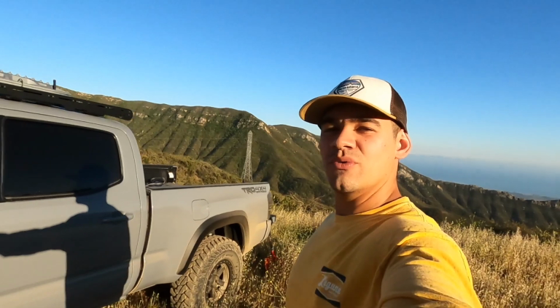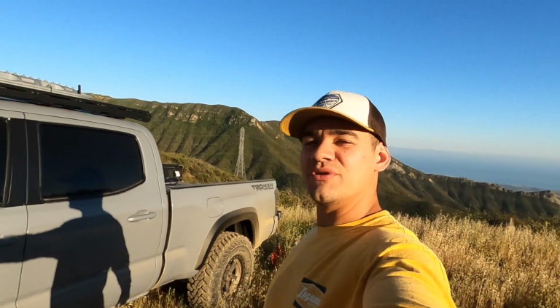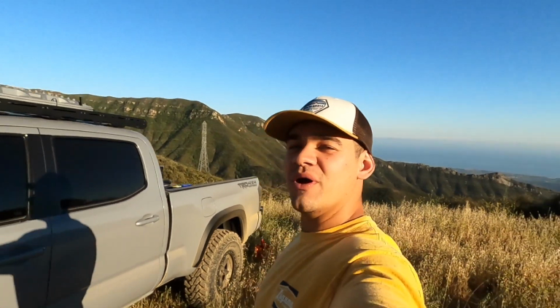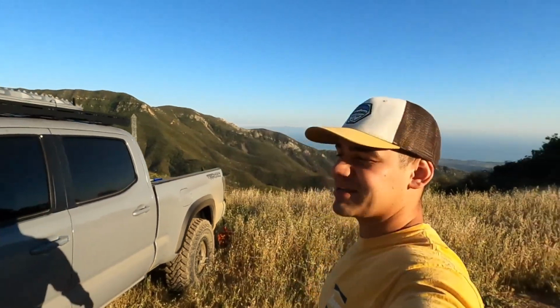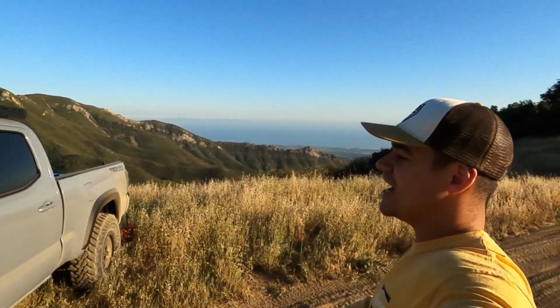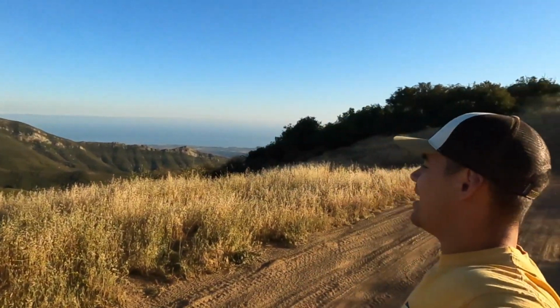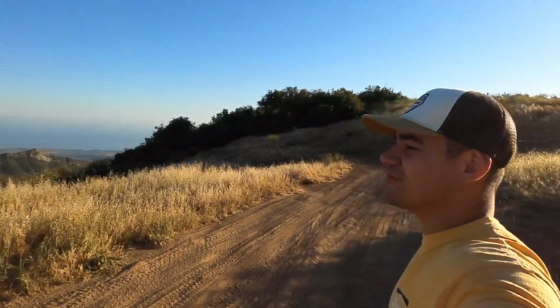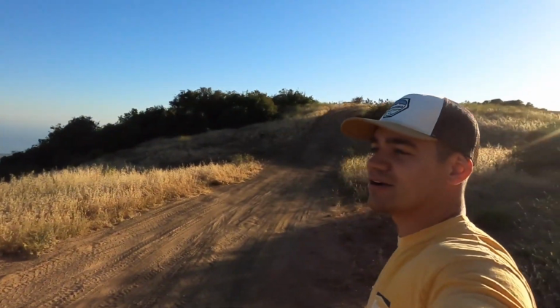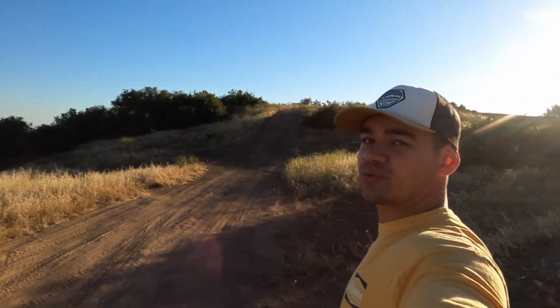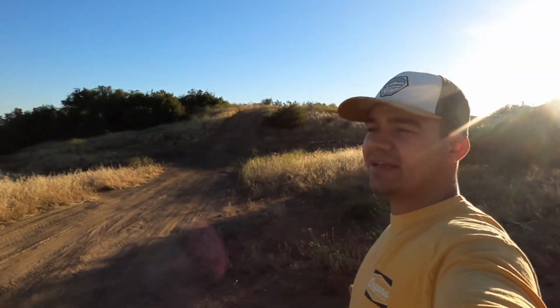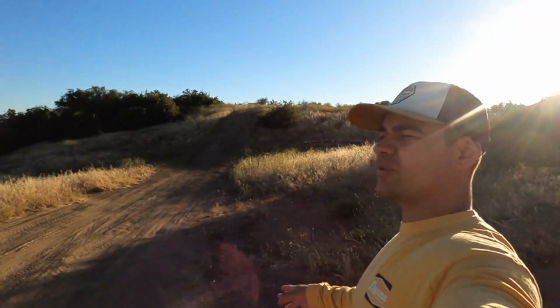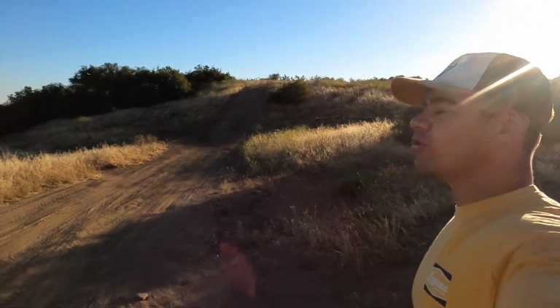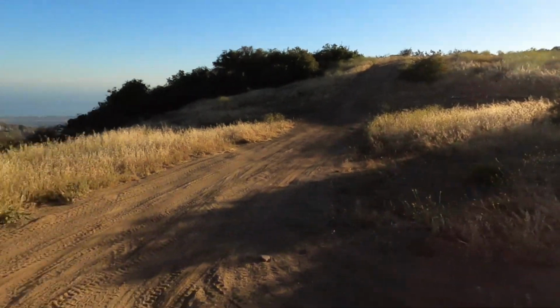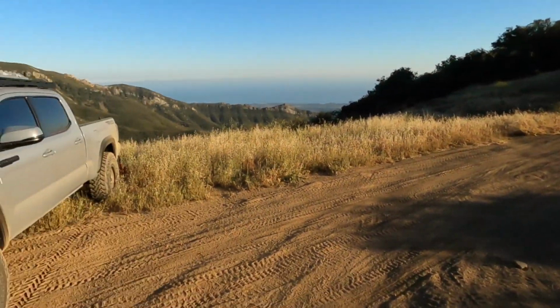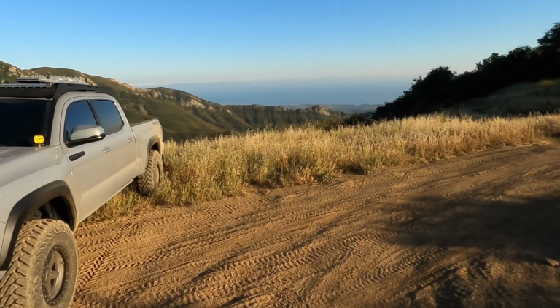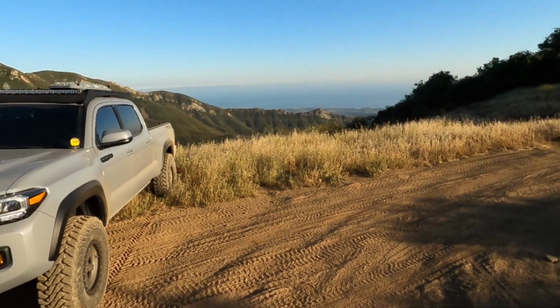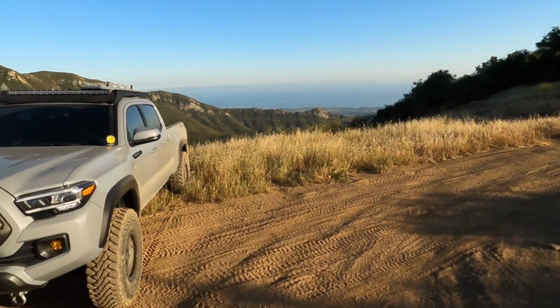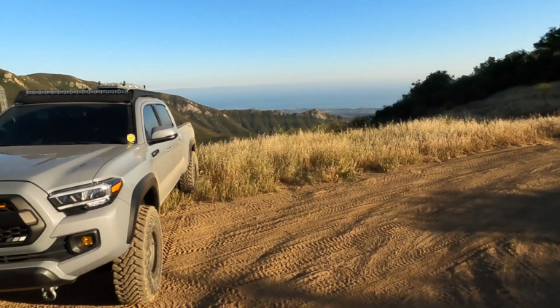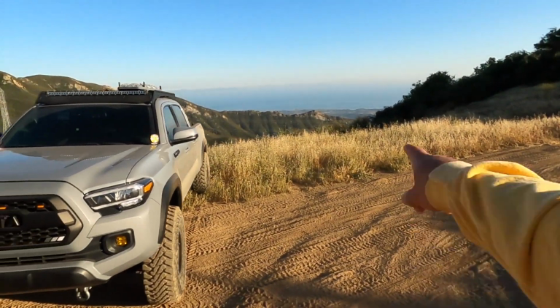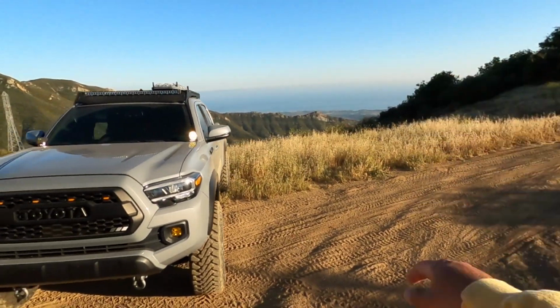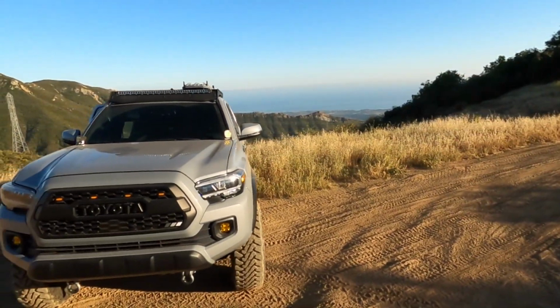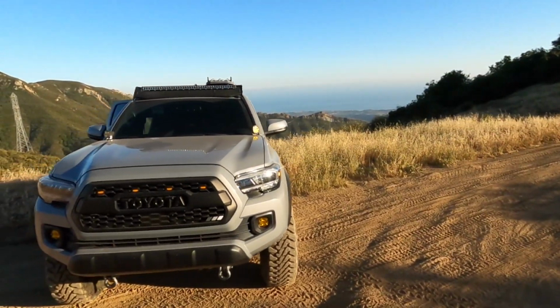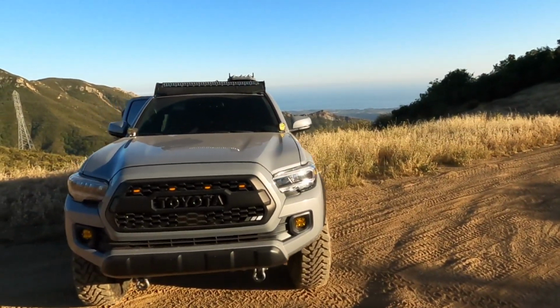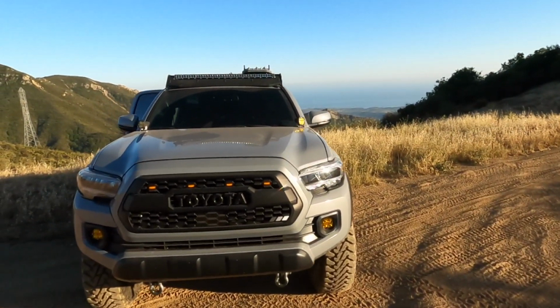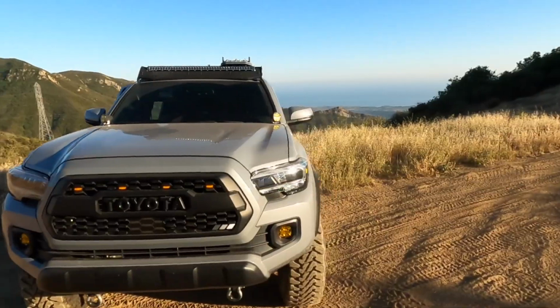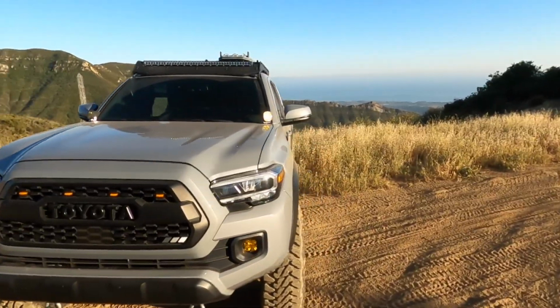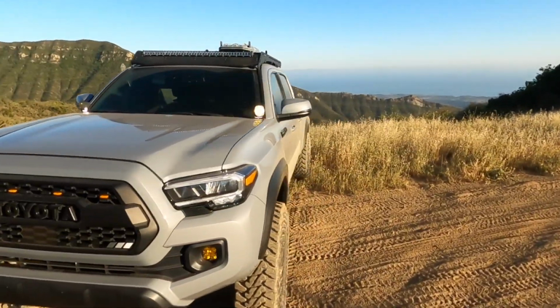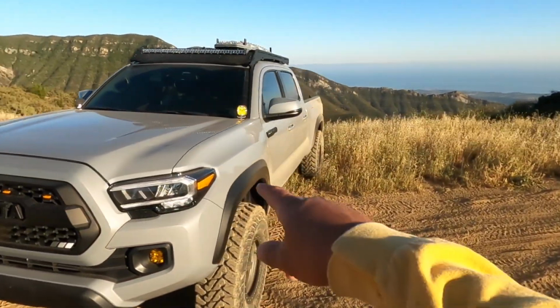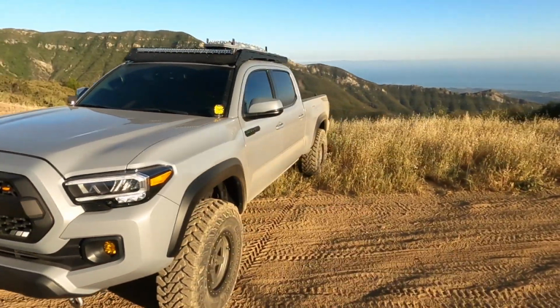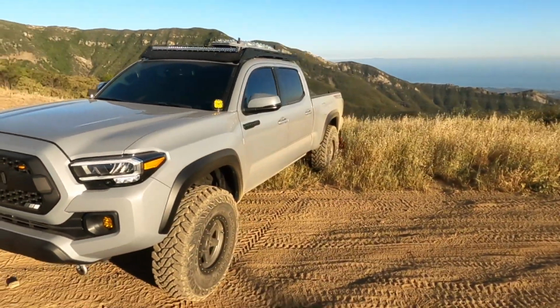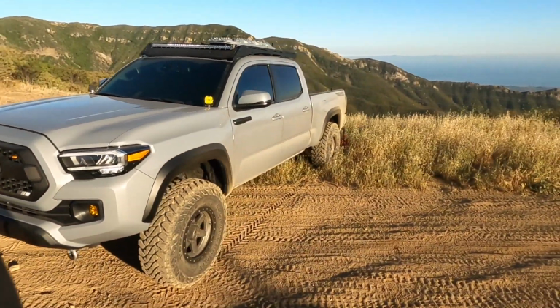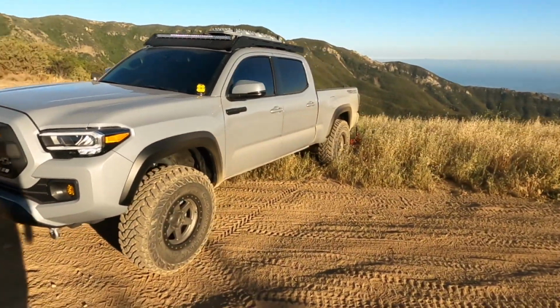What's up YouTube, welcome back to the channel. After about three or four weeks we're finally able to come up to our spot and do our Saturday night camping. This is my 2020 Tacoma TRD Off-Road in Cement Gray.